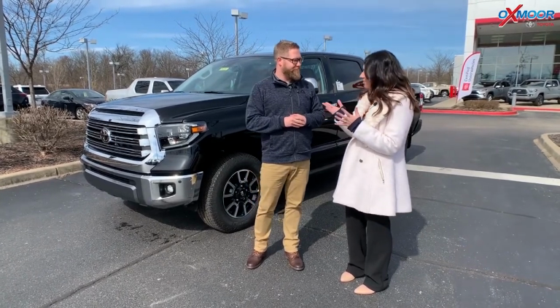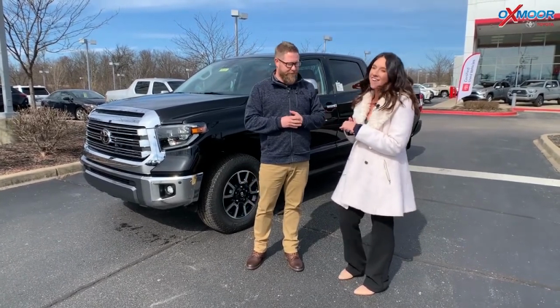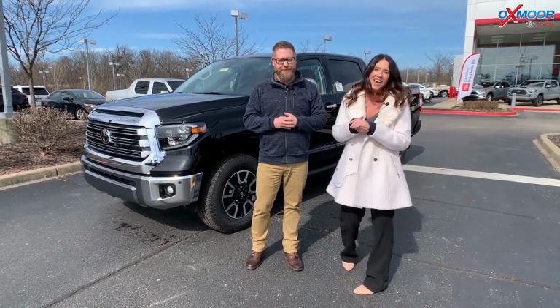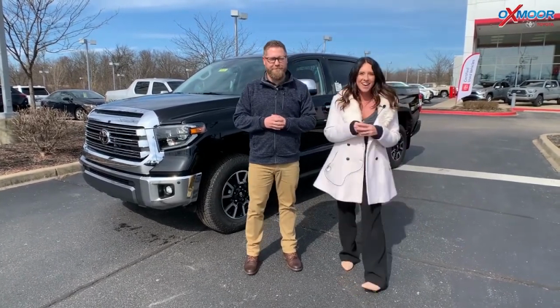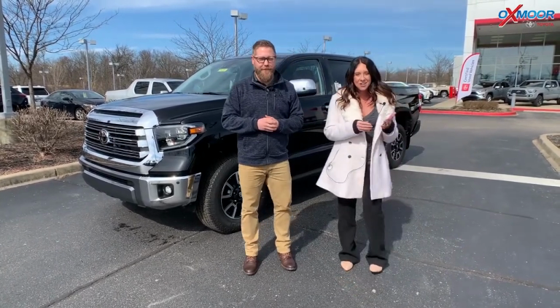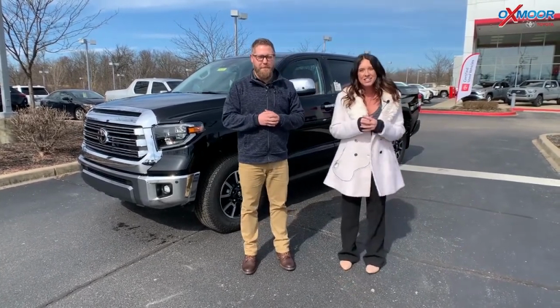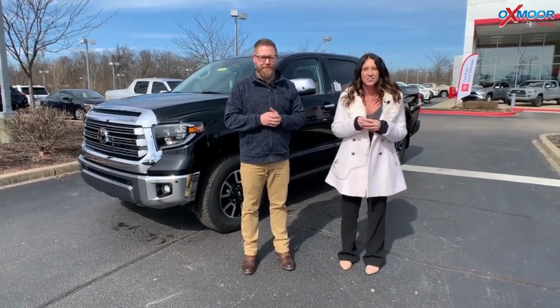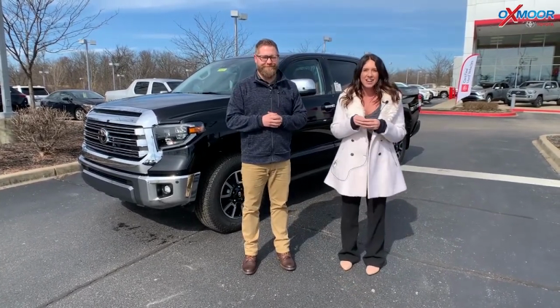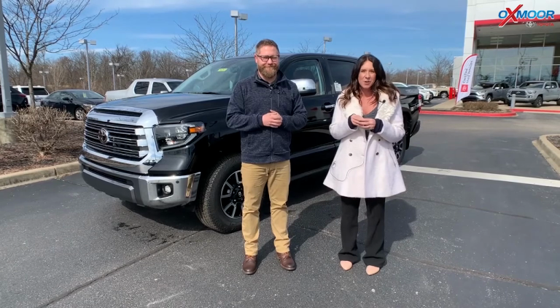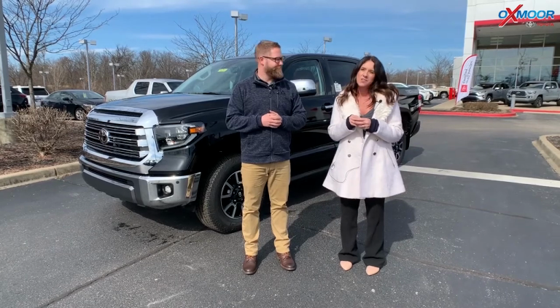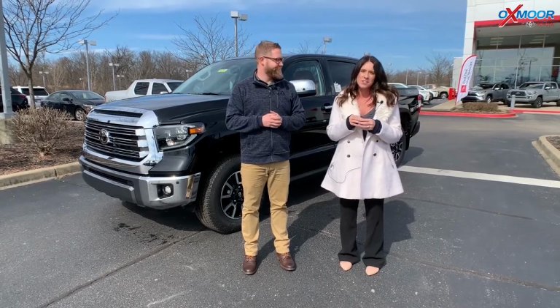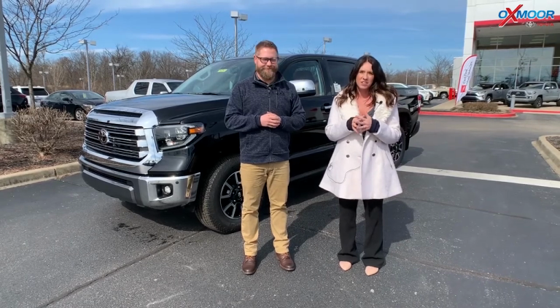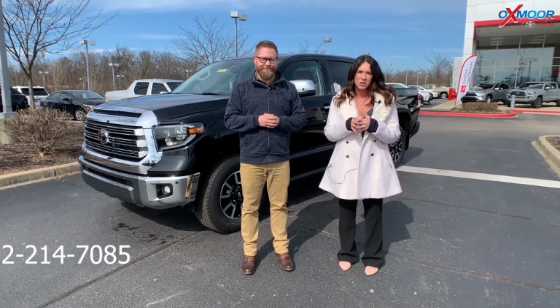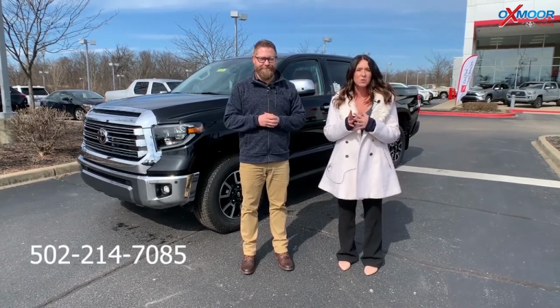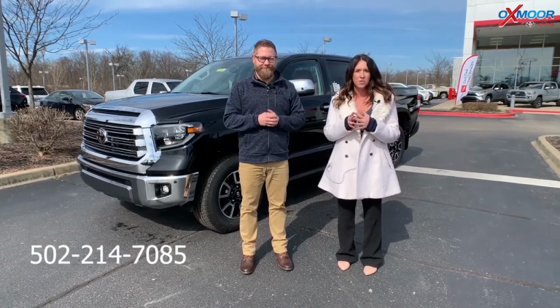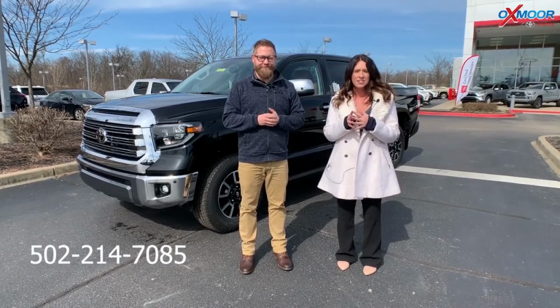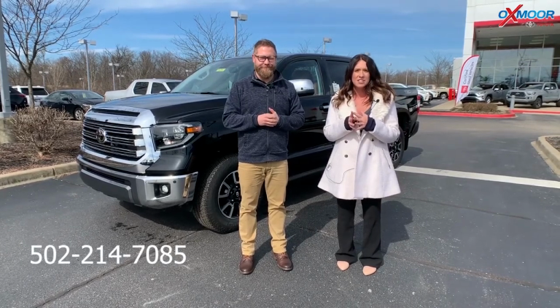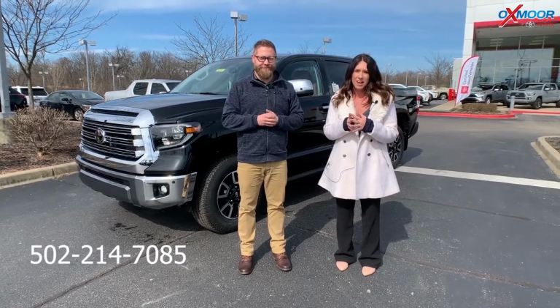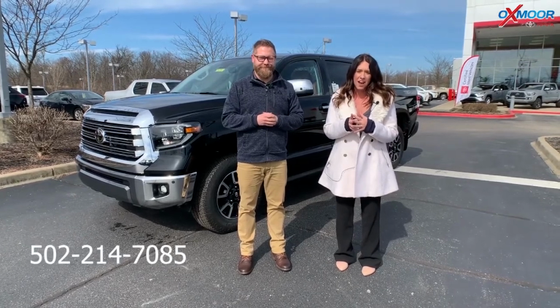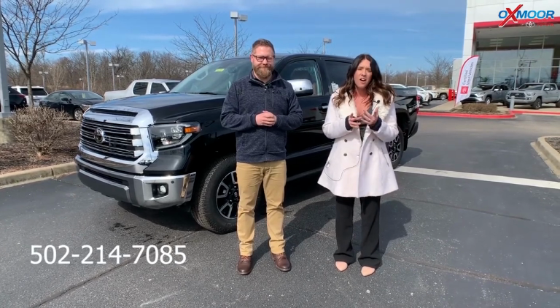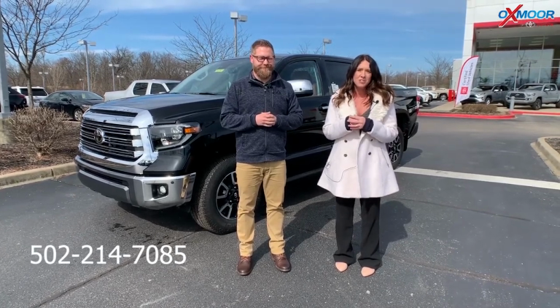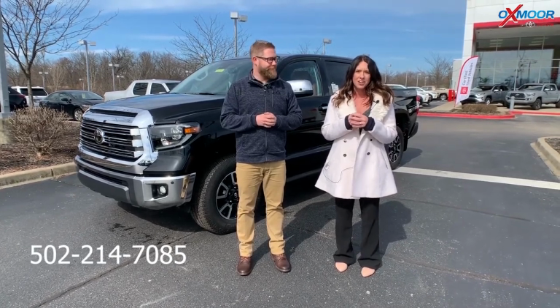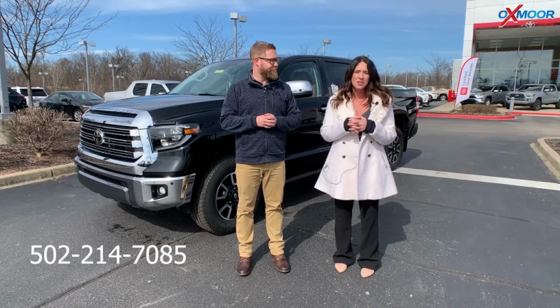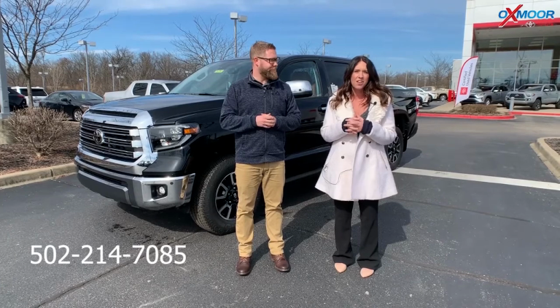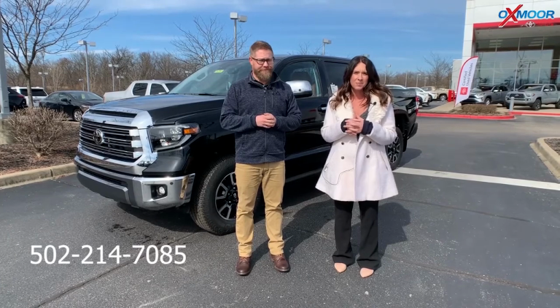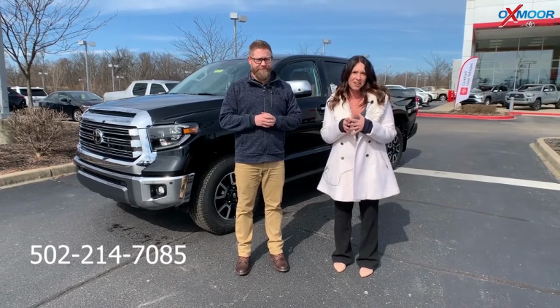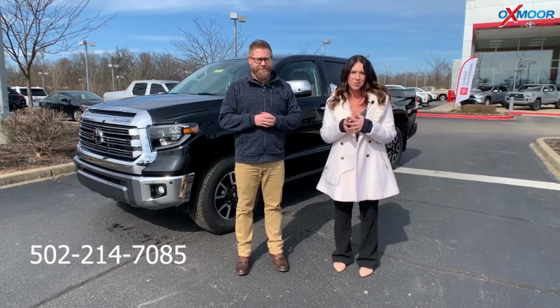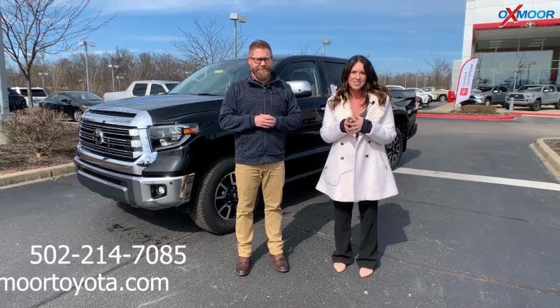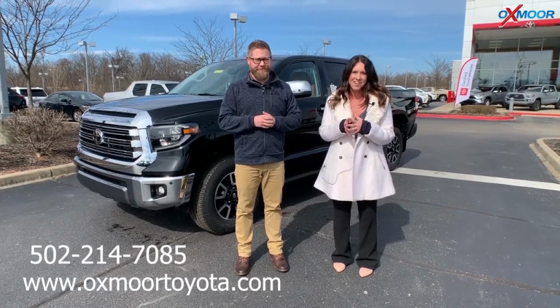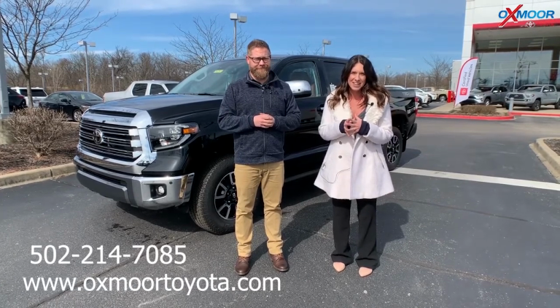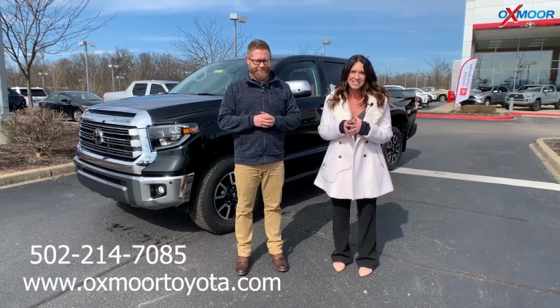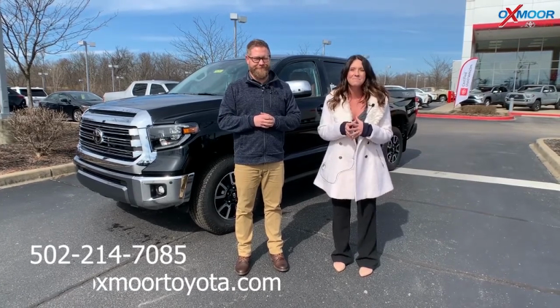Thanks Chuck. All right guys, any questions, feel free to let us know. Best phone number is 502-214-7085. Also check out our Express store on our website, oxmortoyota.com. Thanks guys, bye.